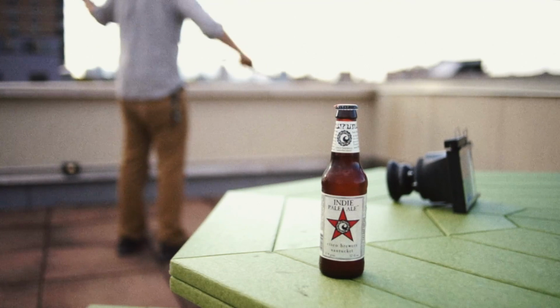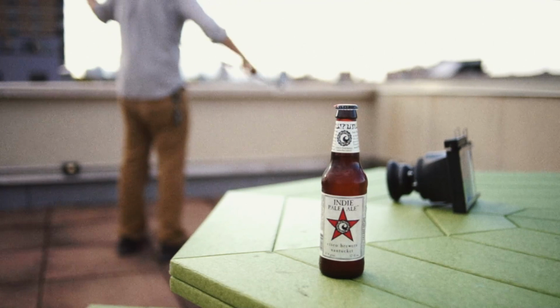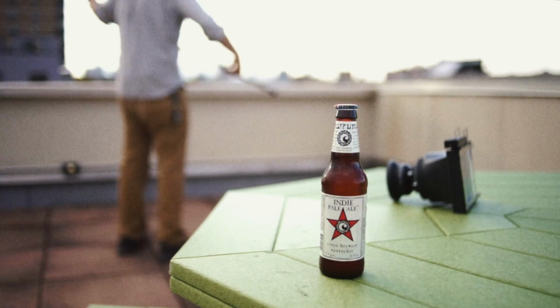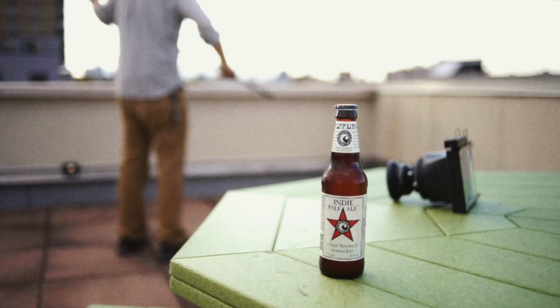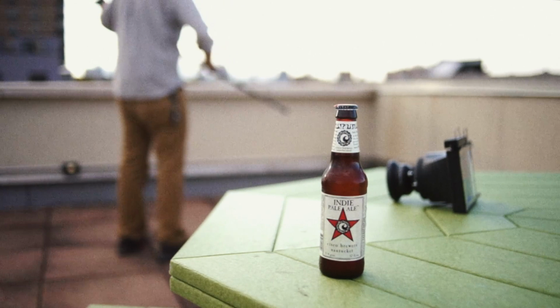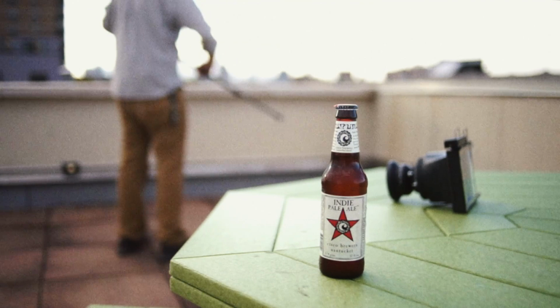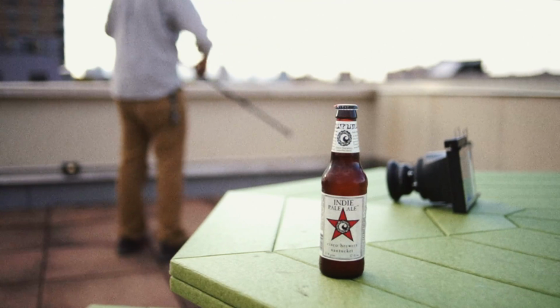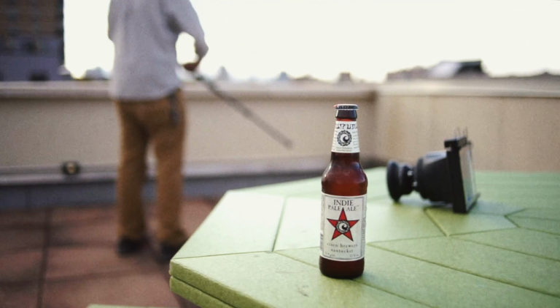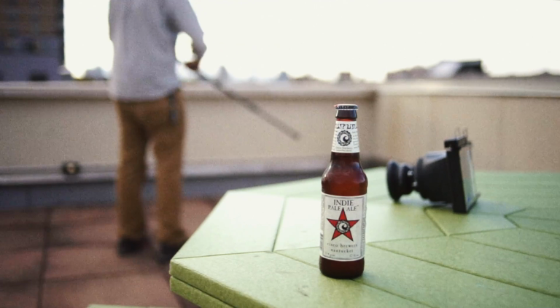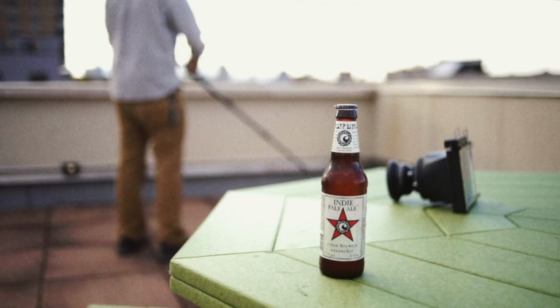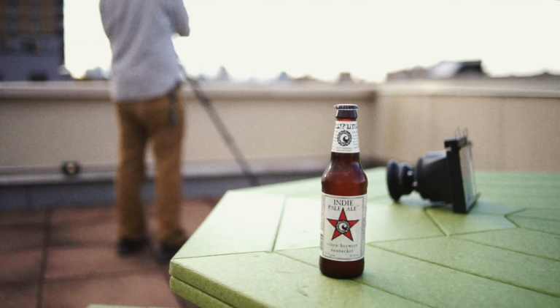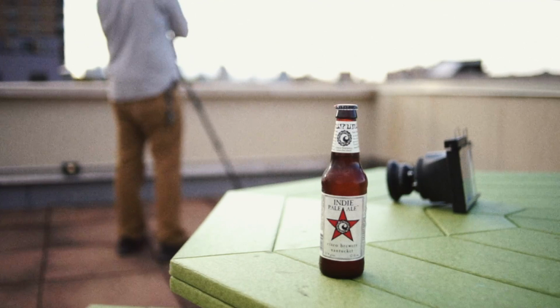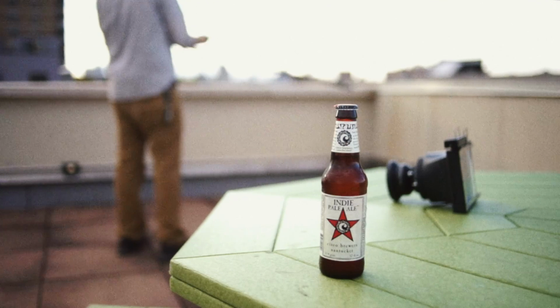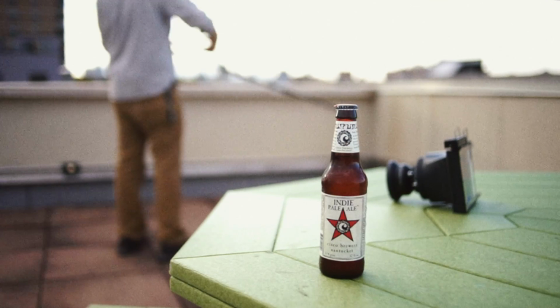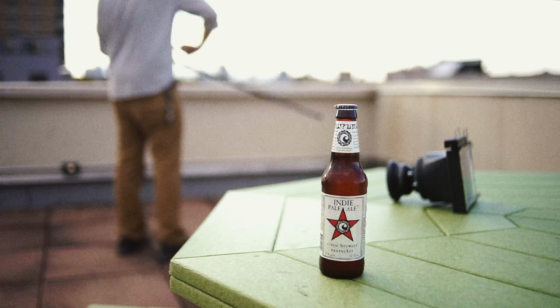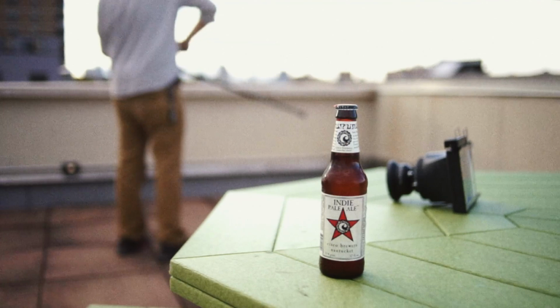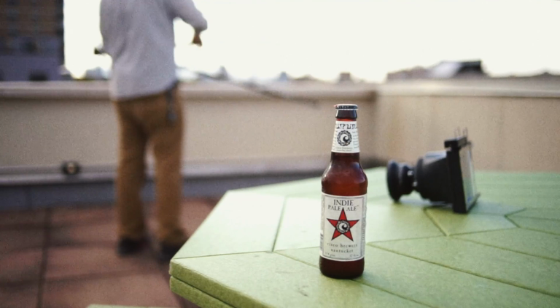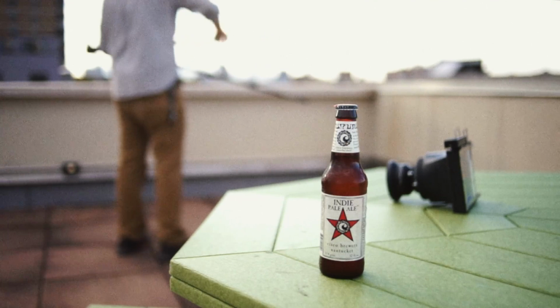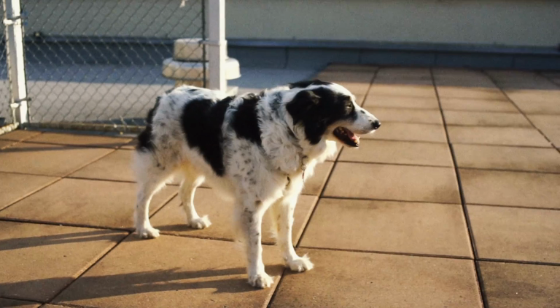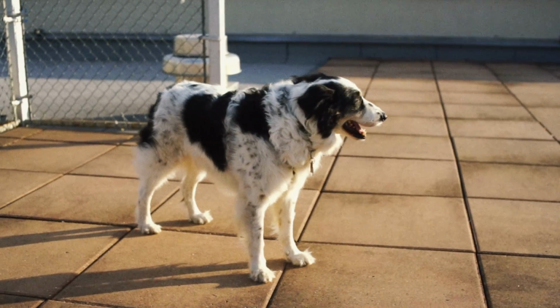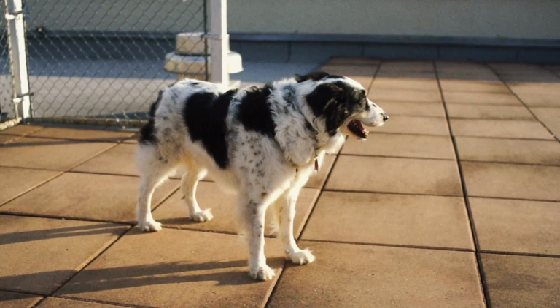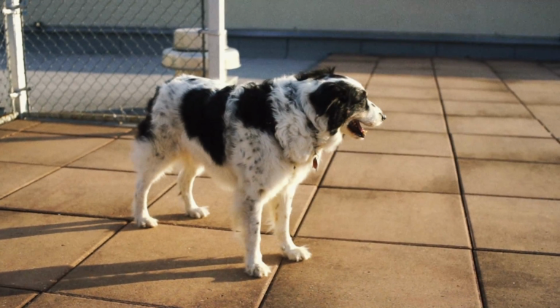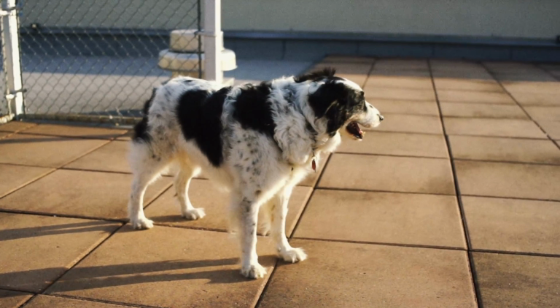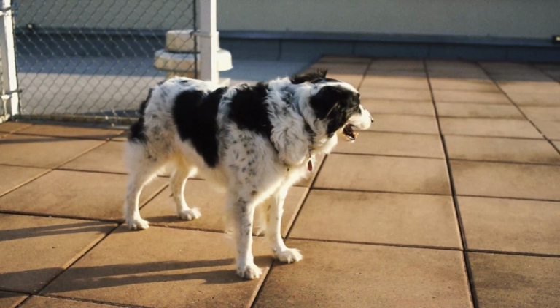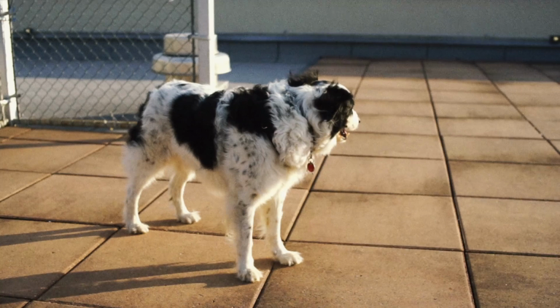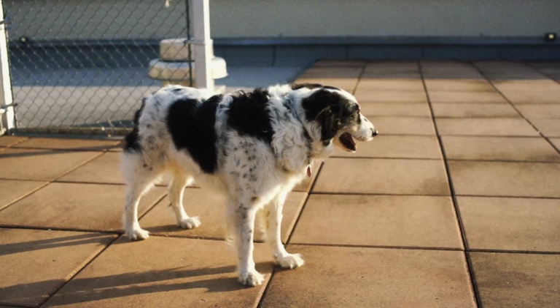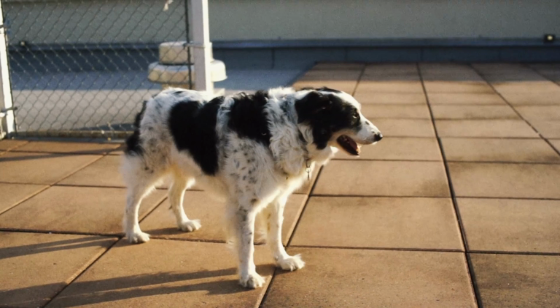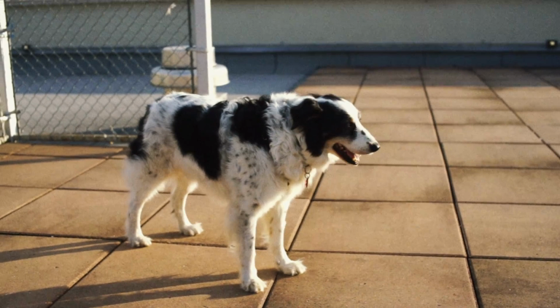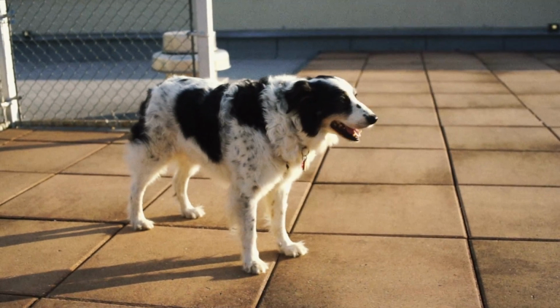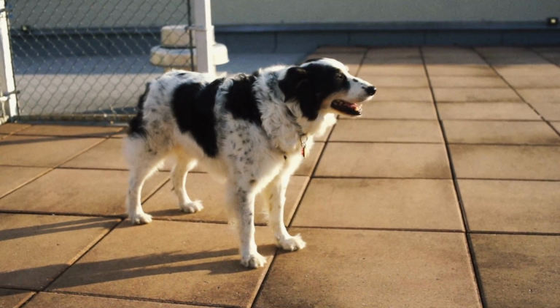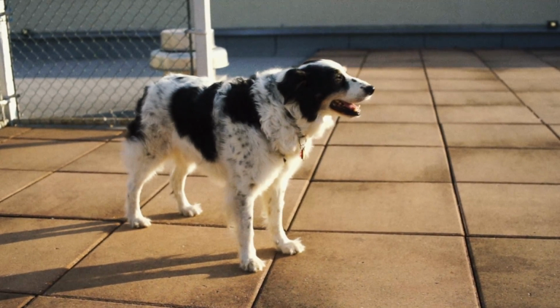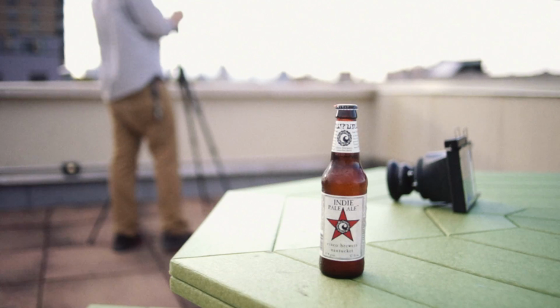I headed up to the roof where I have a clear view of Manhattan from my building in Brooklyn. I decided to bring Spud and have a beer while I'm at it. I'll take pretty much any opportunity to enjoy an IPA with my dog.